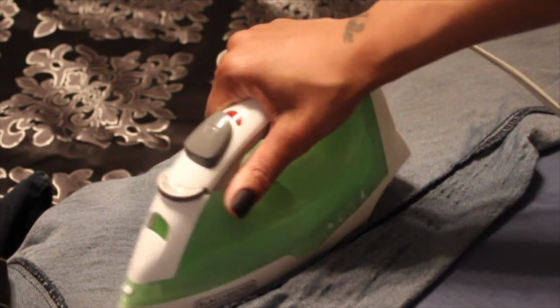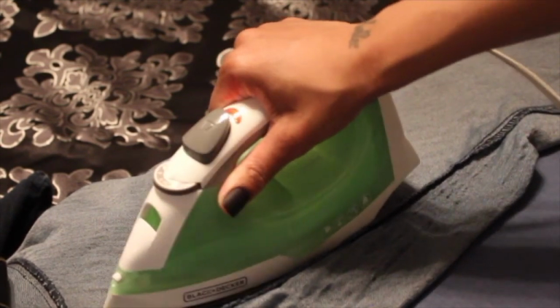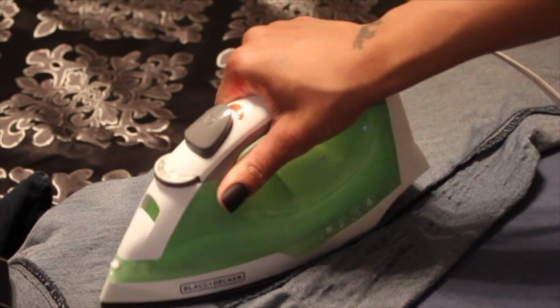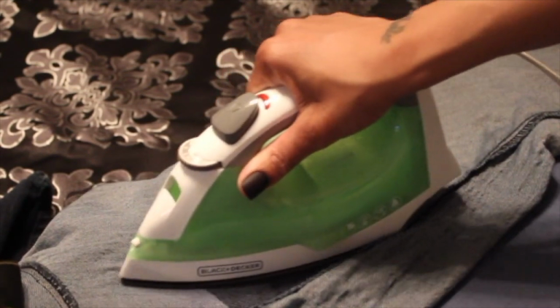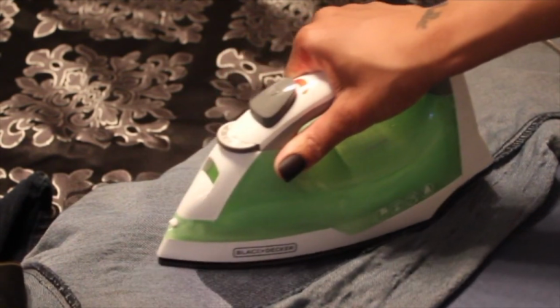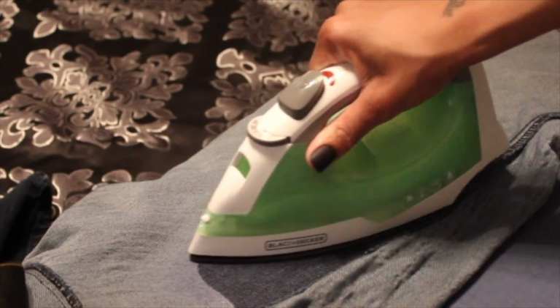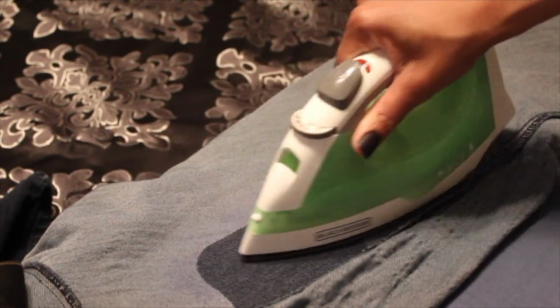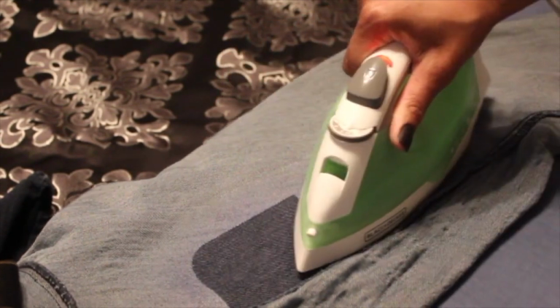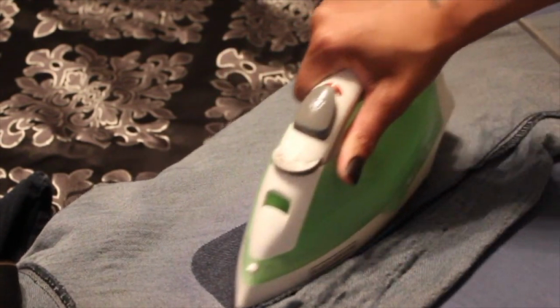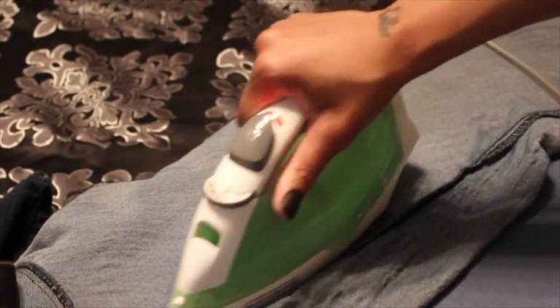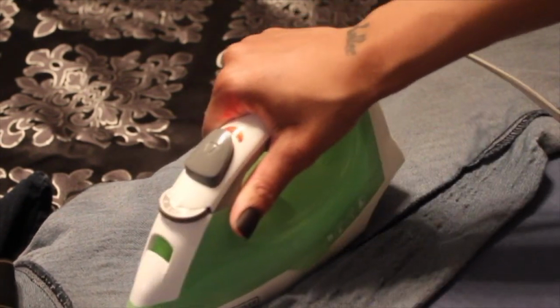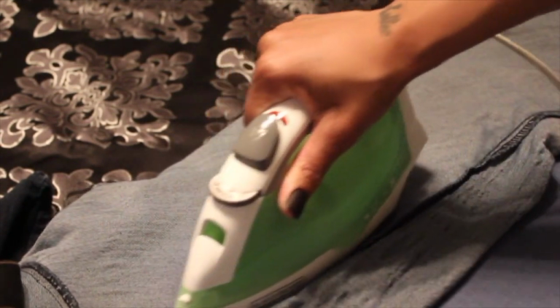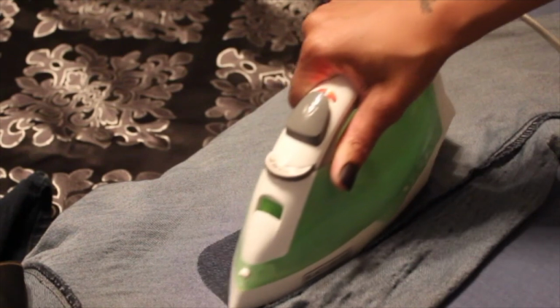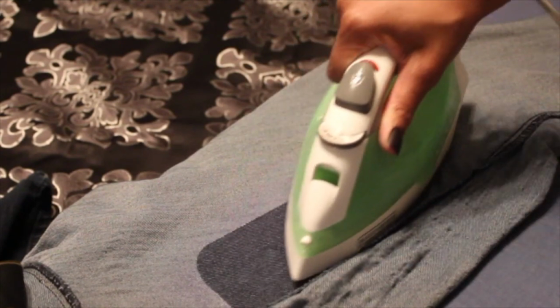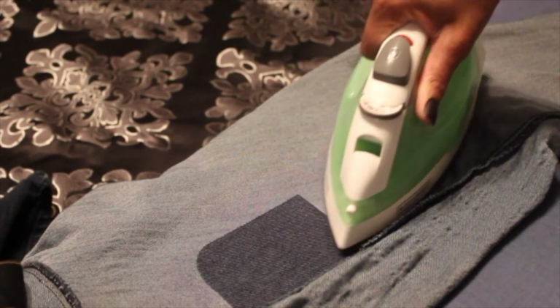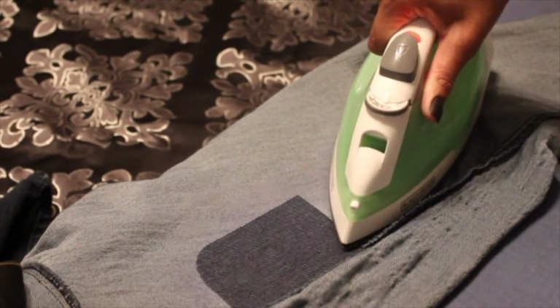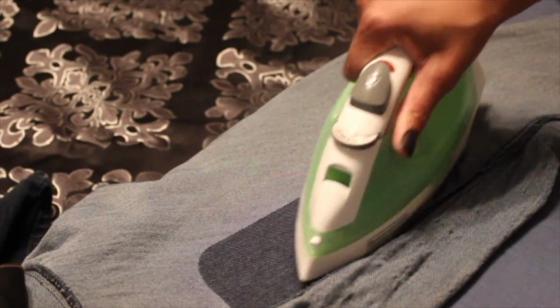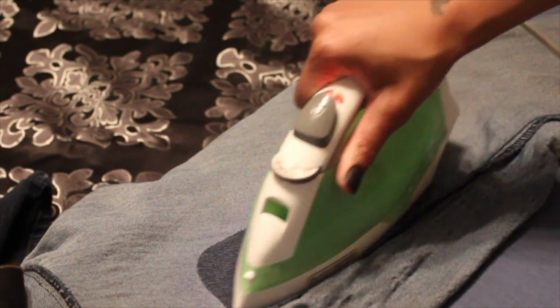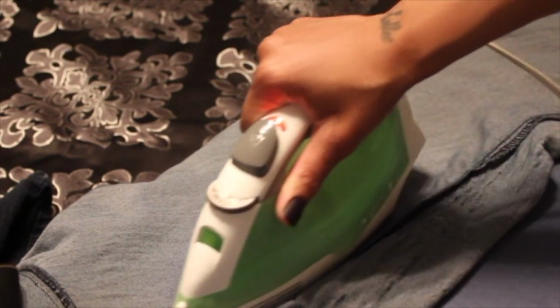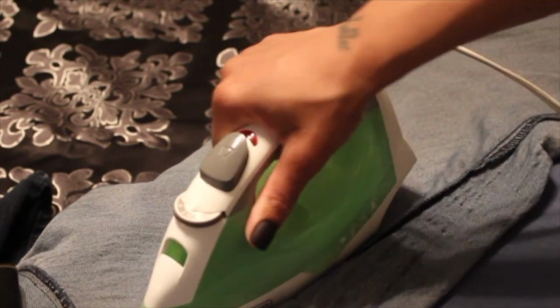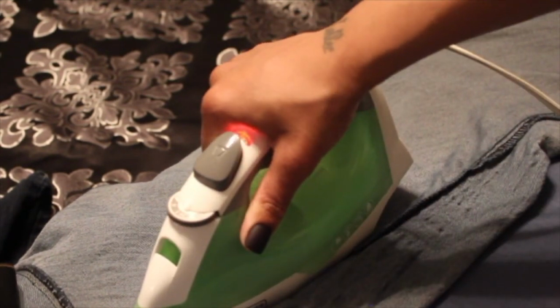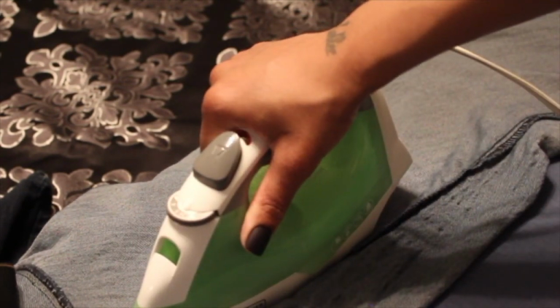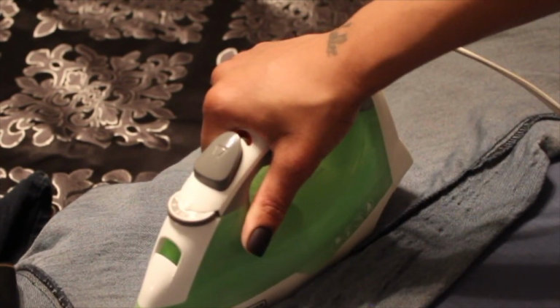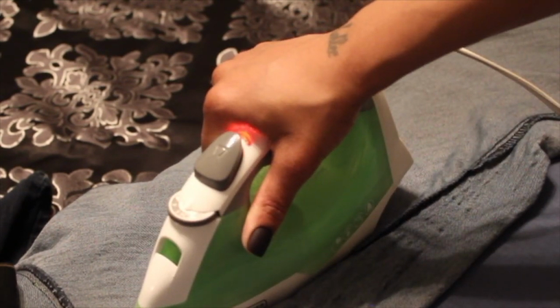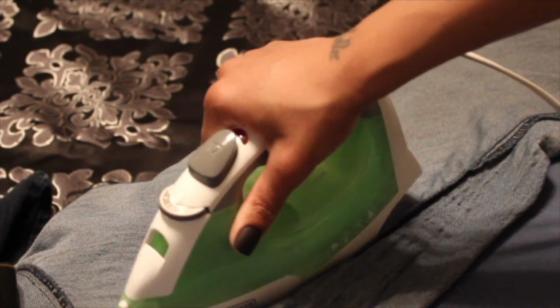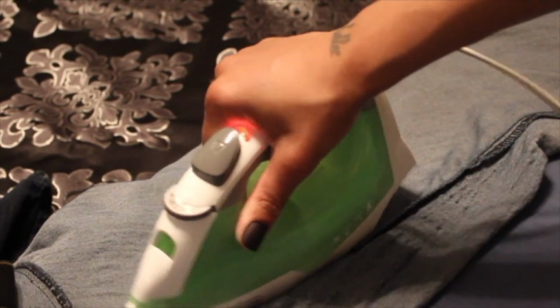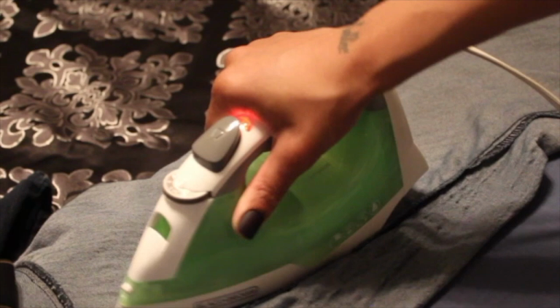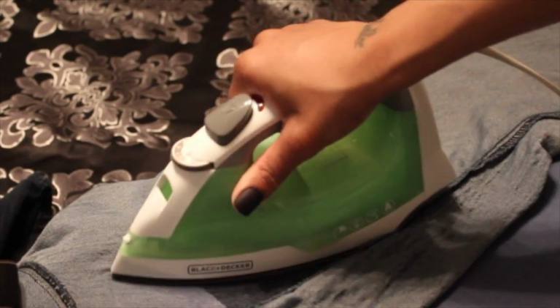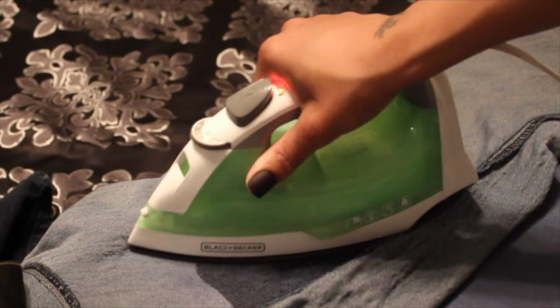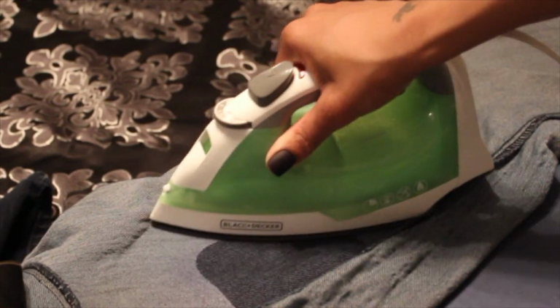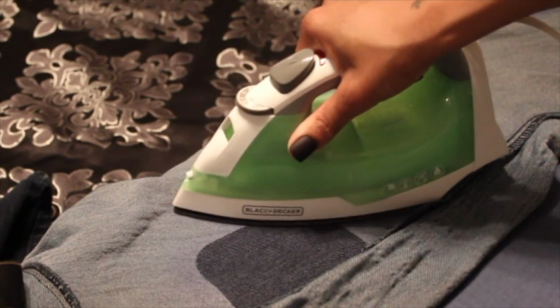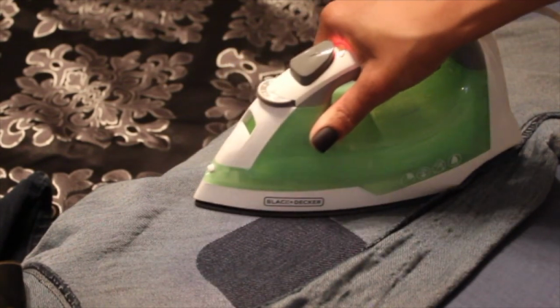Just making sure you have enough heat, and making sure that all of your adhesive on the opposite side of your patch has been activated so it can really grab onto that material and stay.